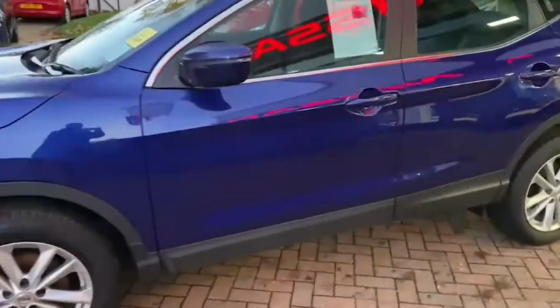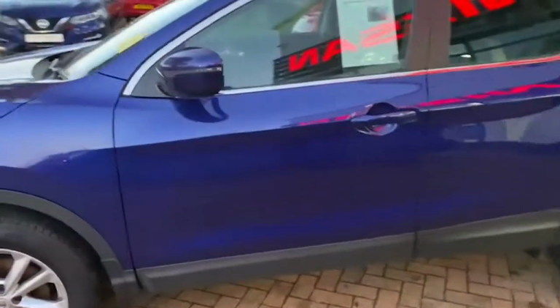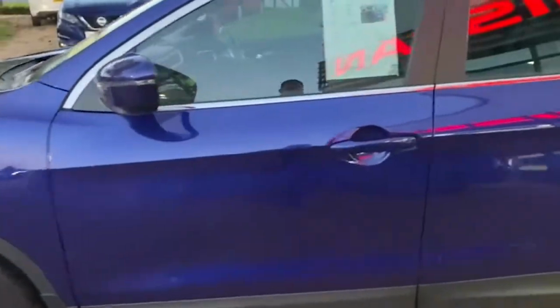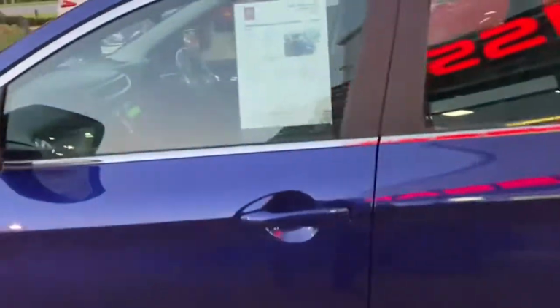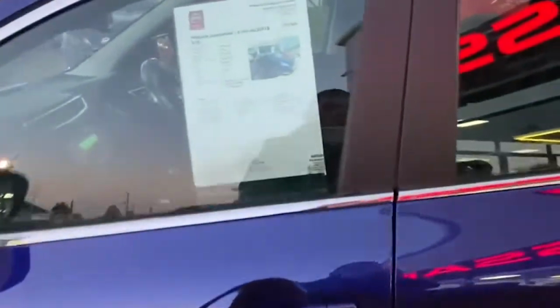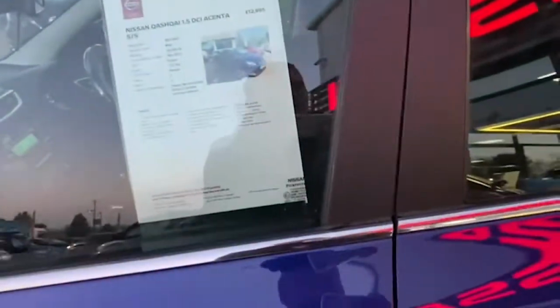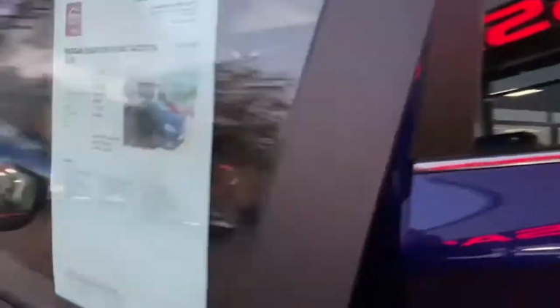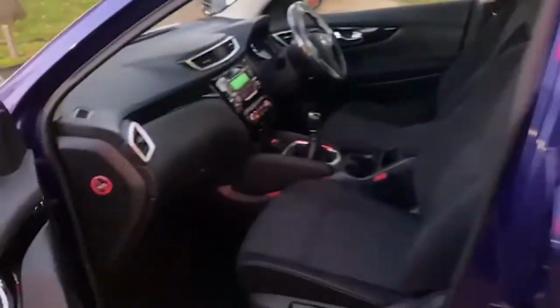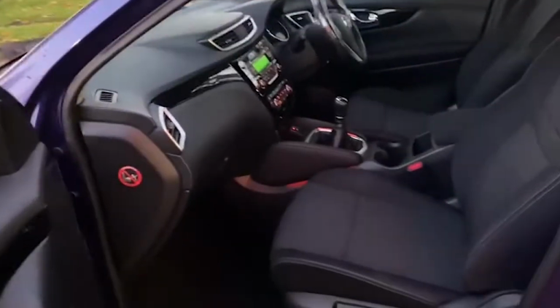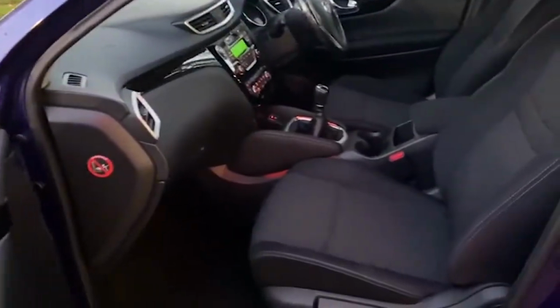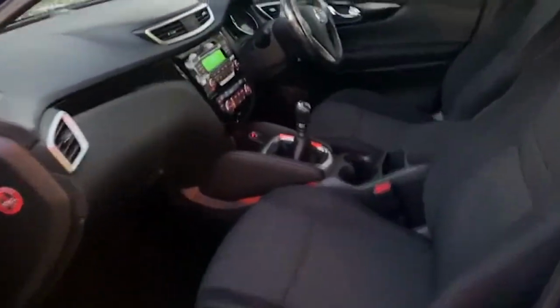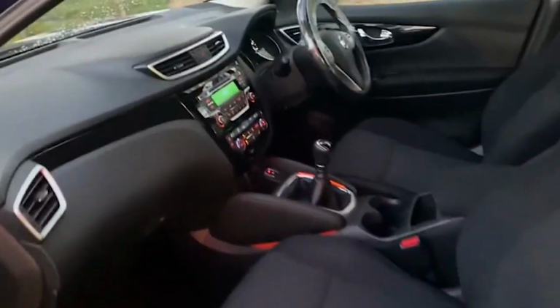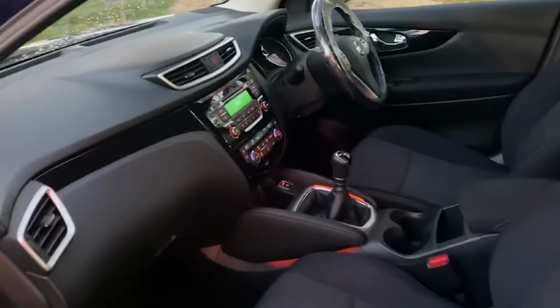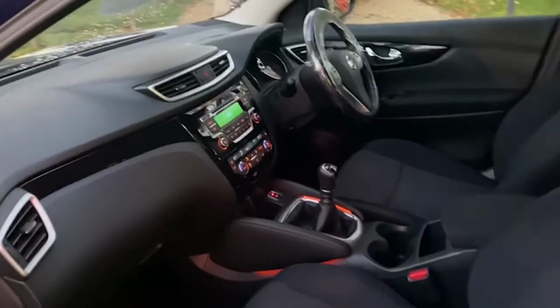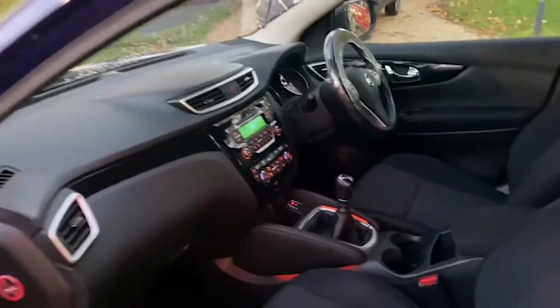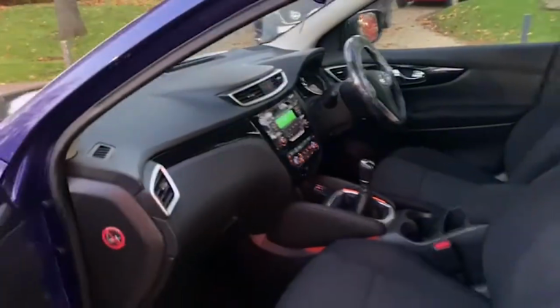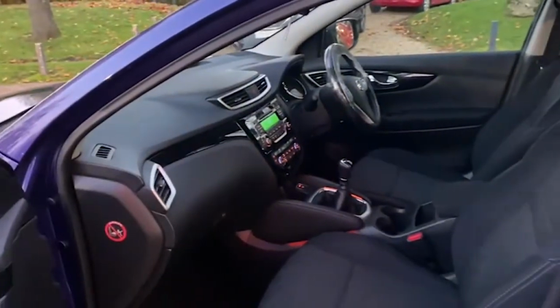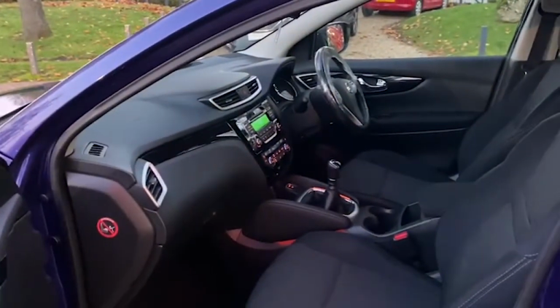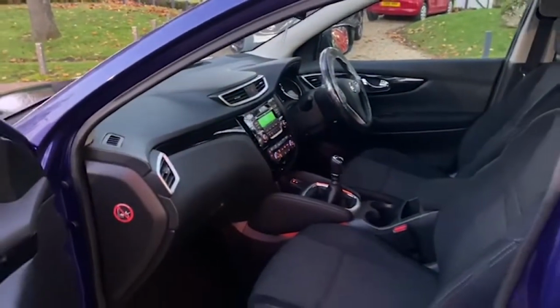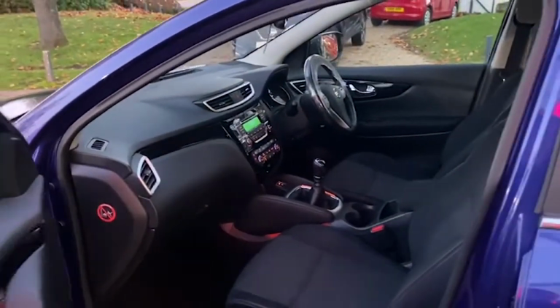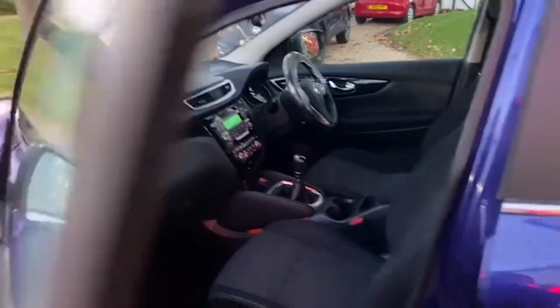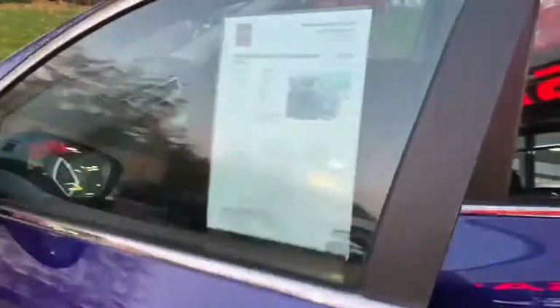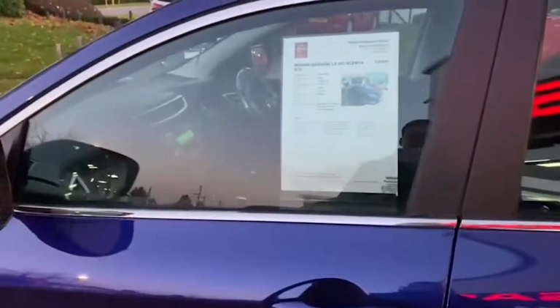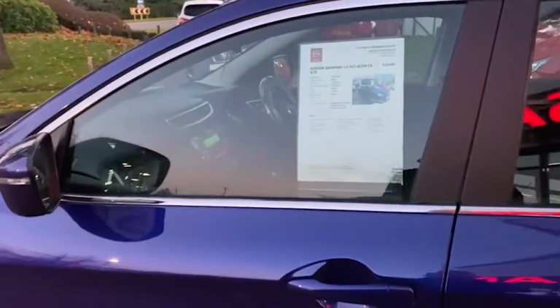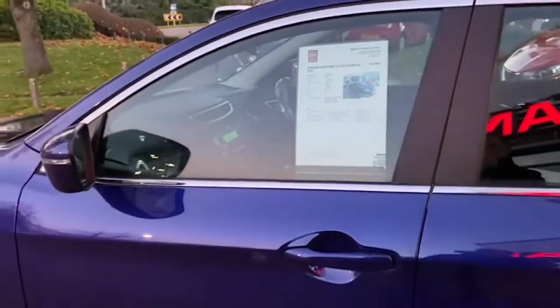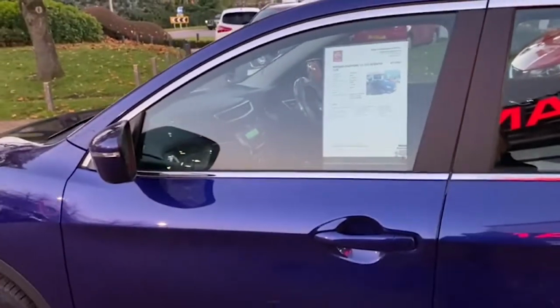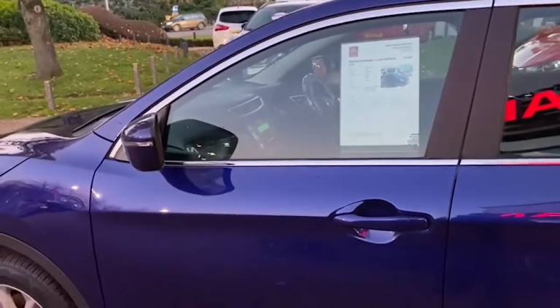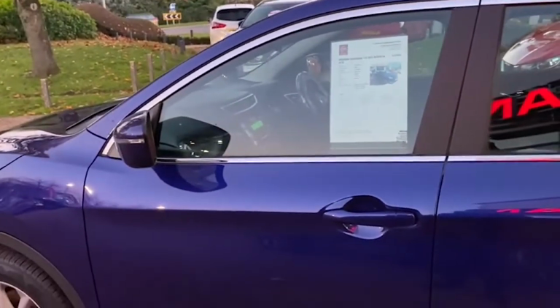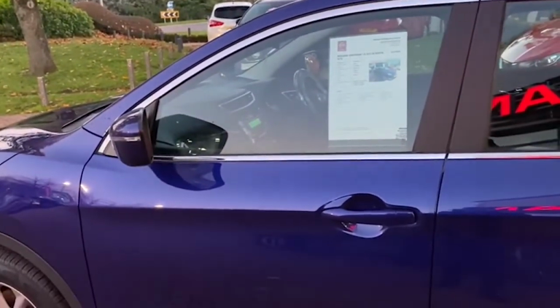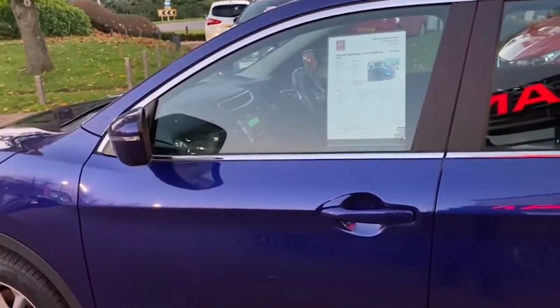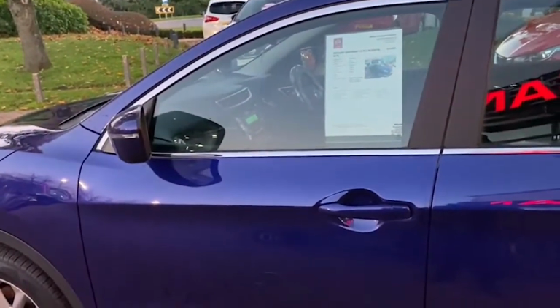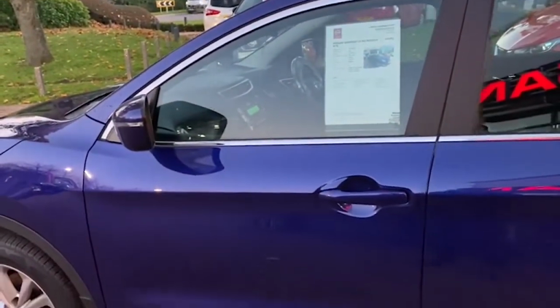You get the black cloth interior. You get air conditioning along with auto lights and wipers. This particular one has done 19,995 miles, registered in May 2015.